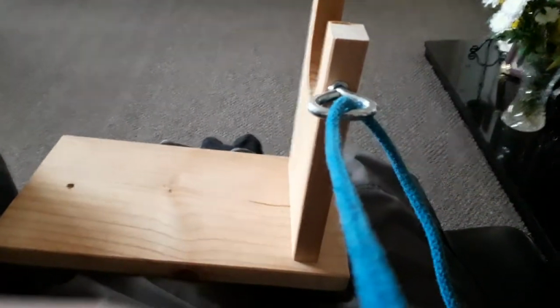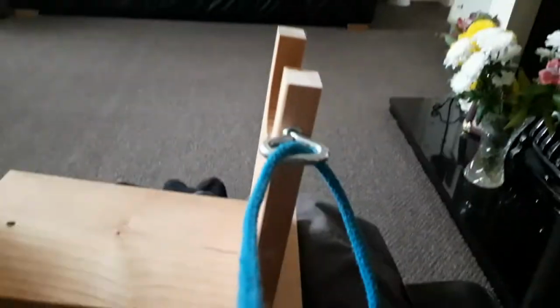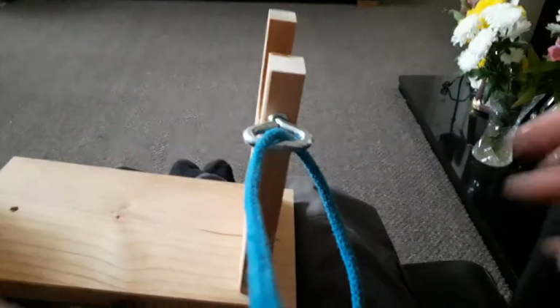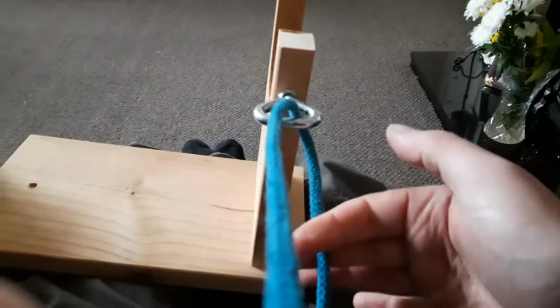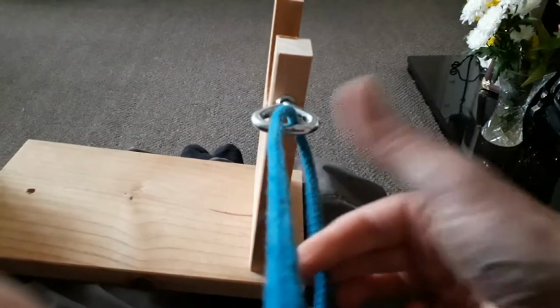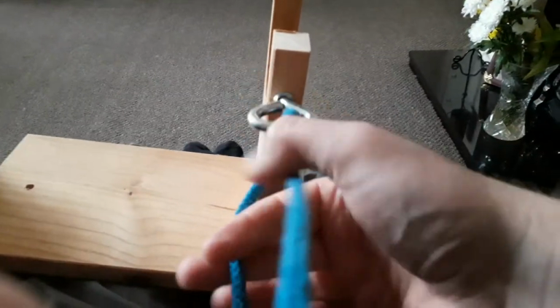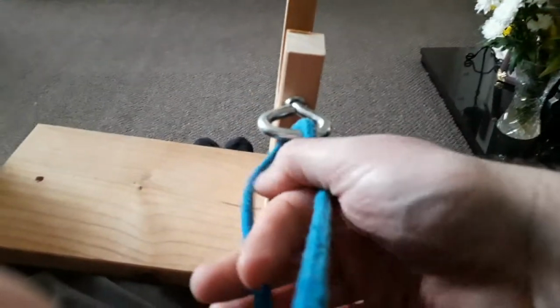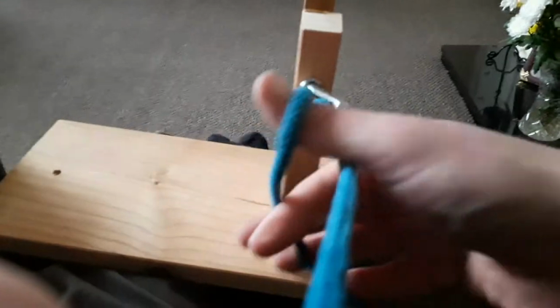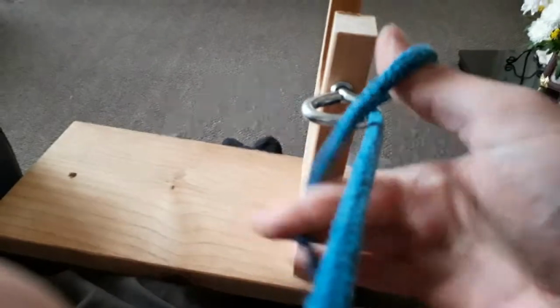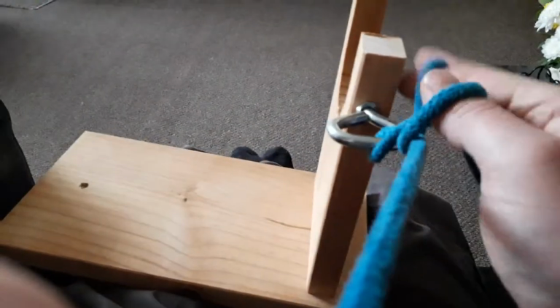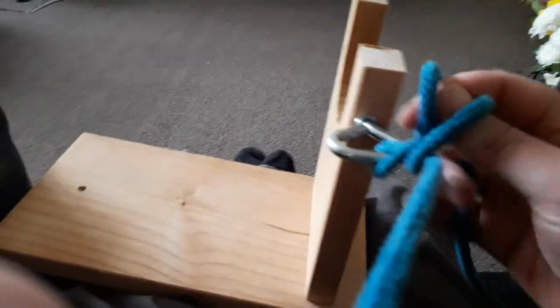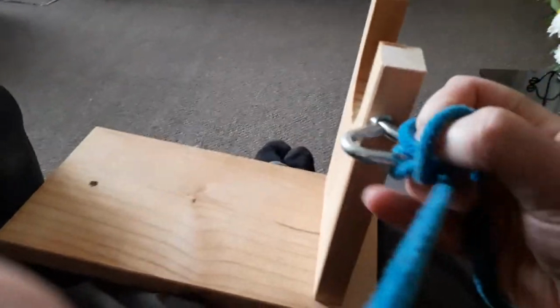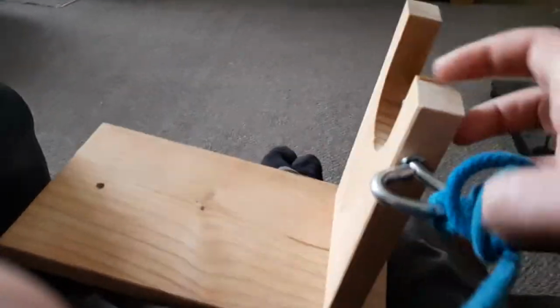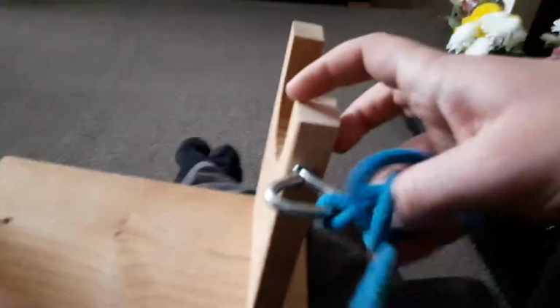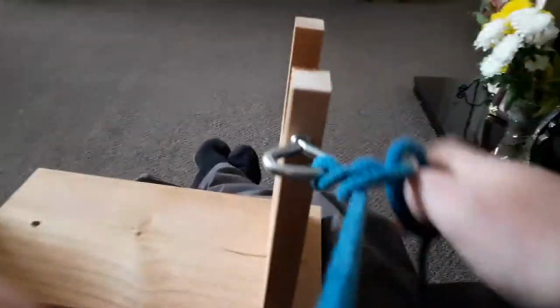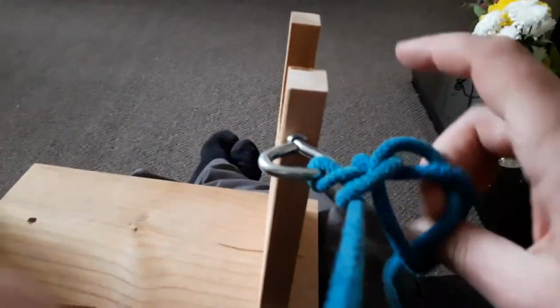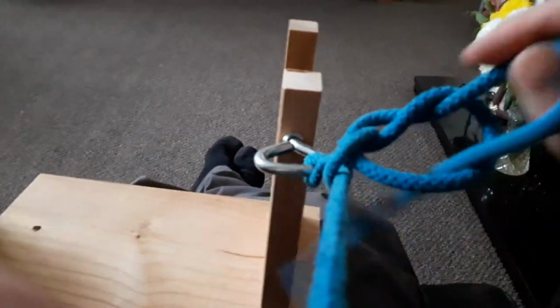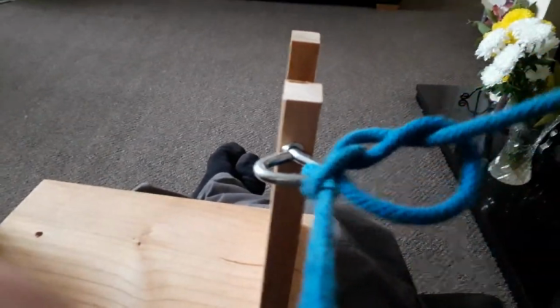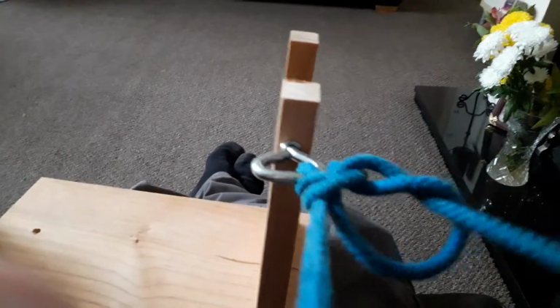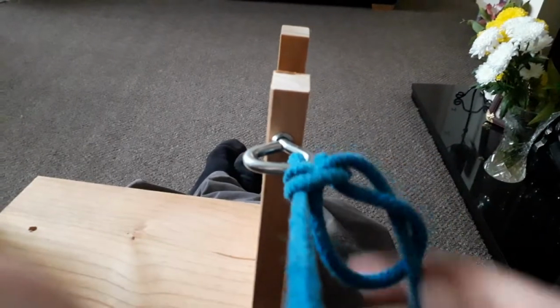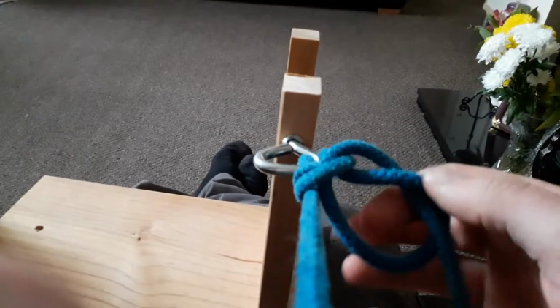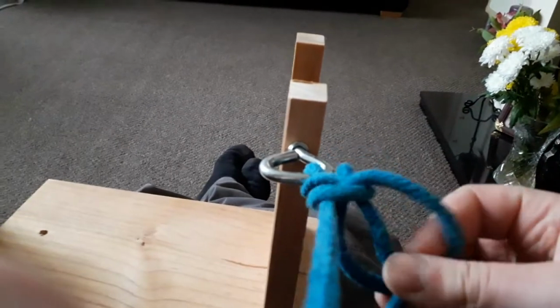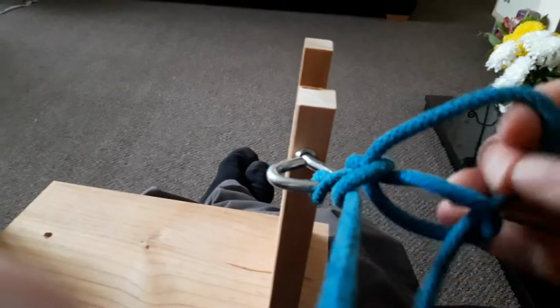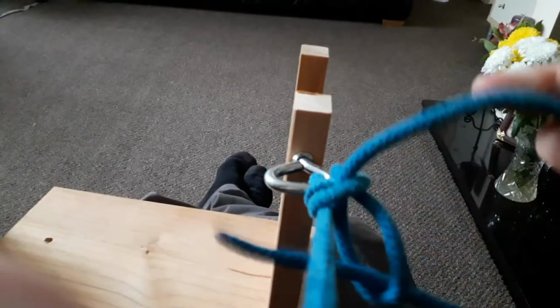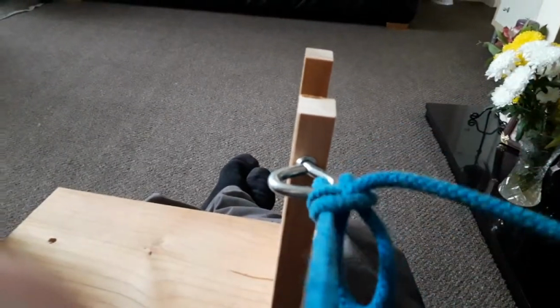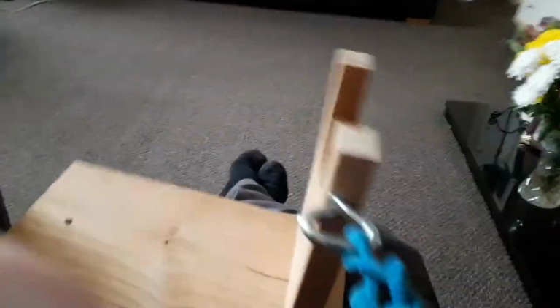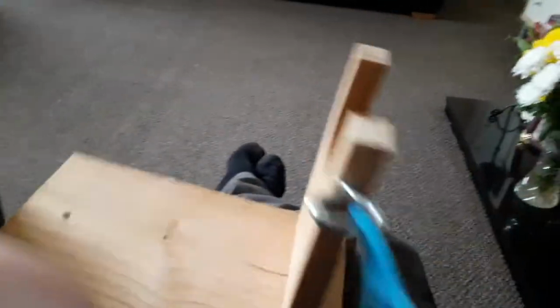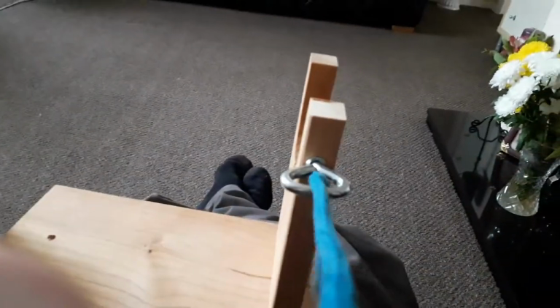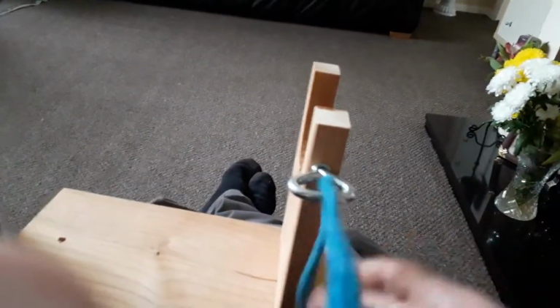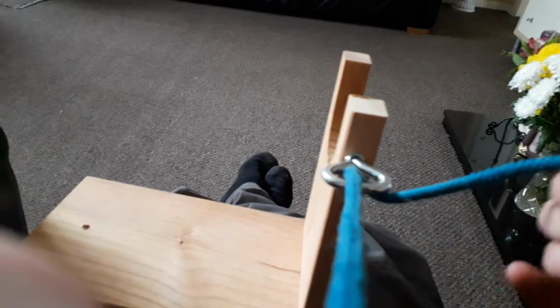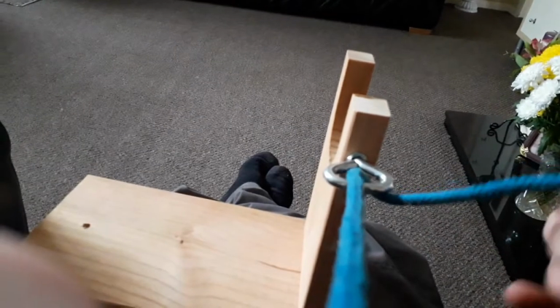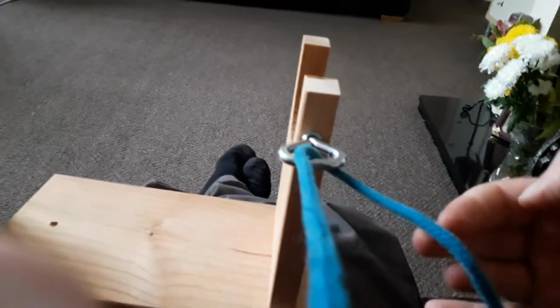And again, at speed: thumb over, thumb in, round the back, through, and the remainder. Last bit in, tugs, and does it.